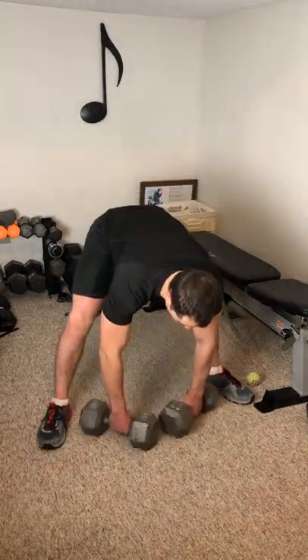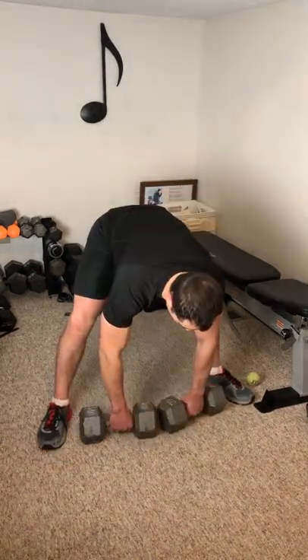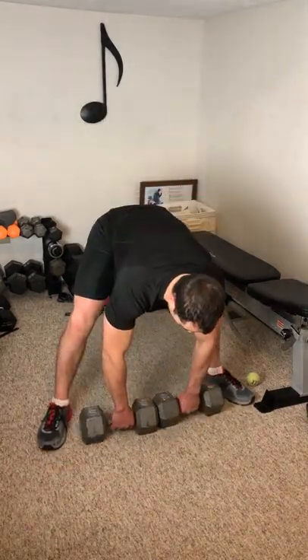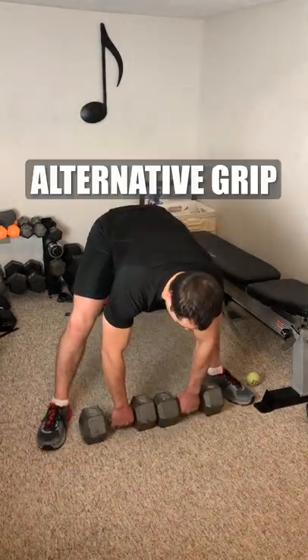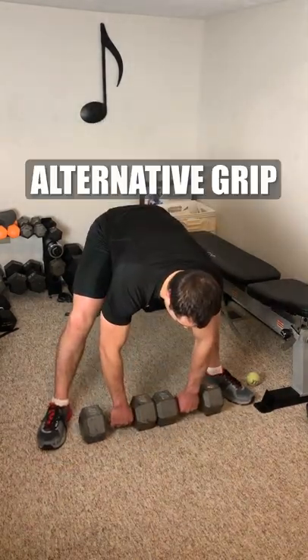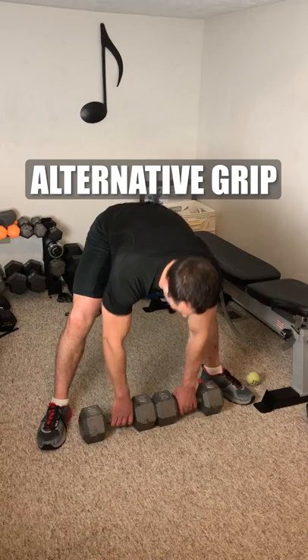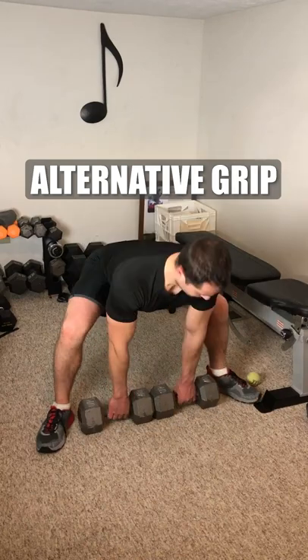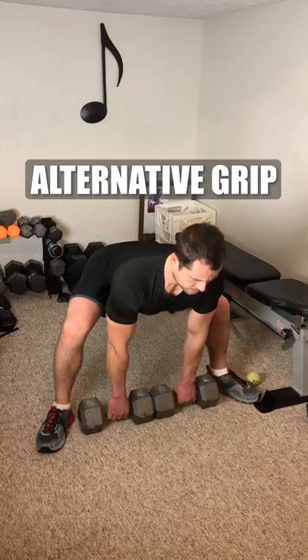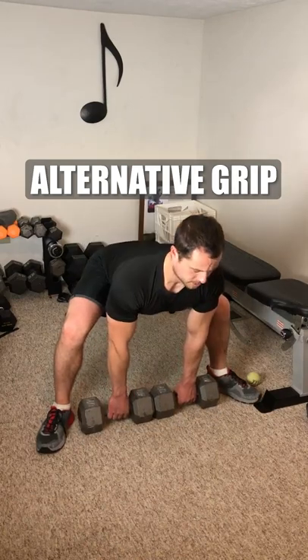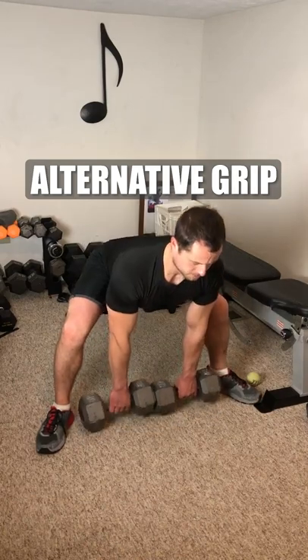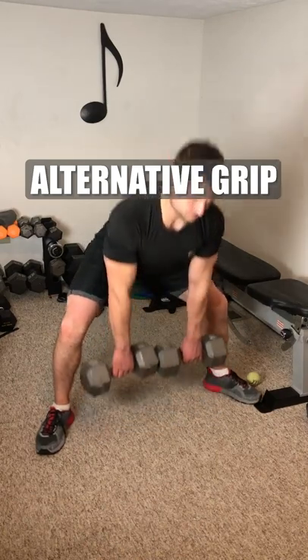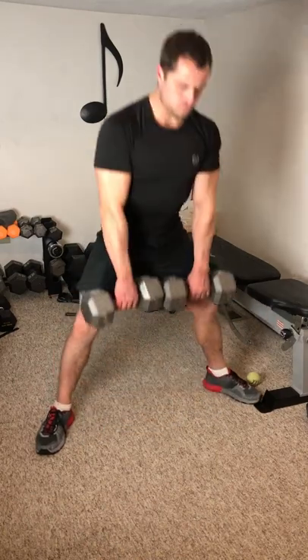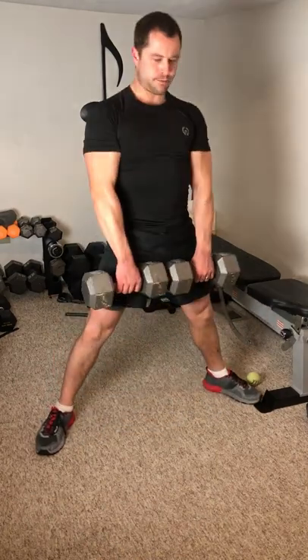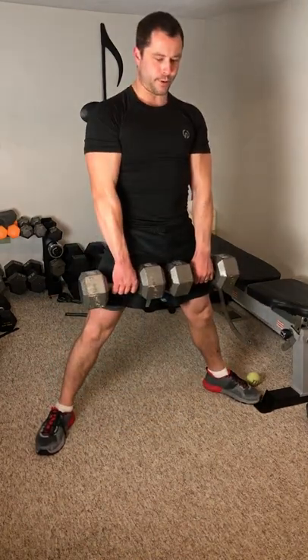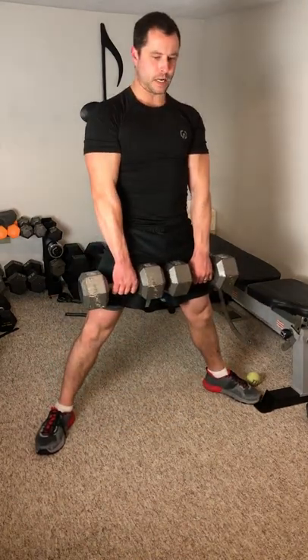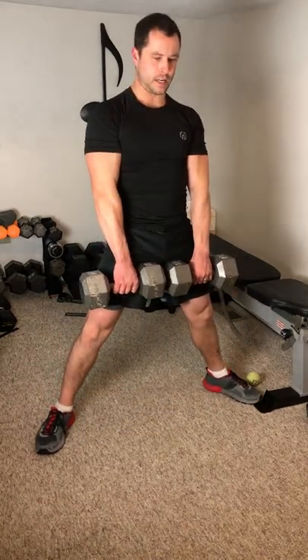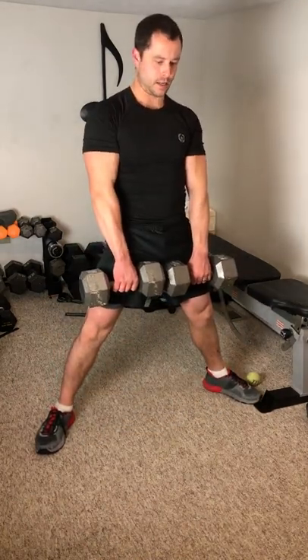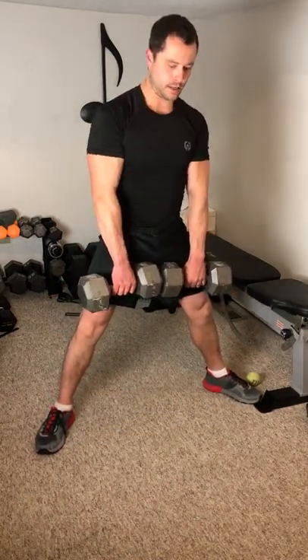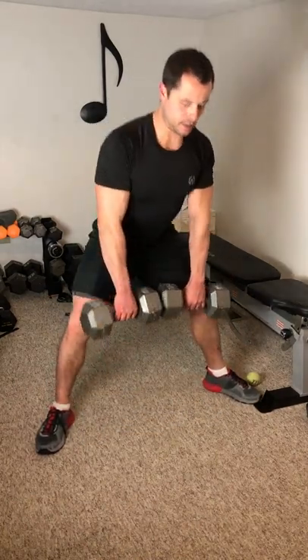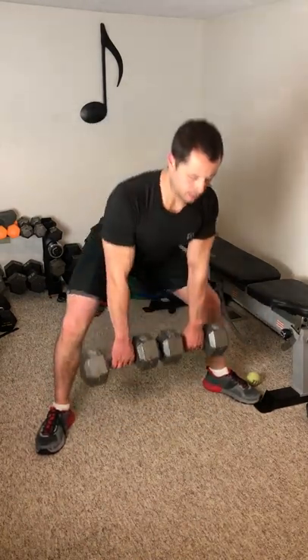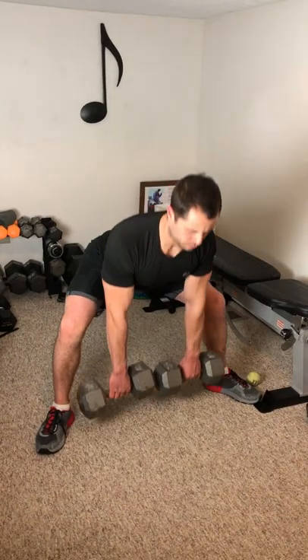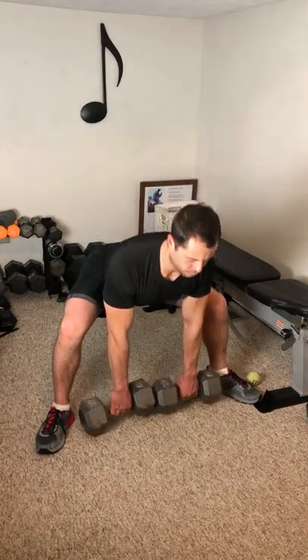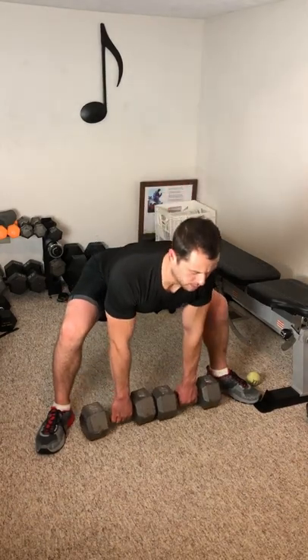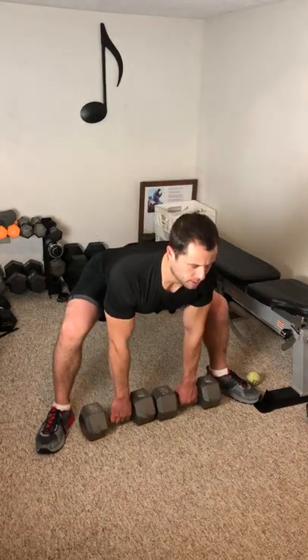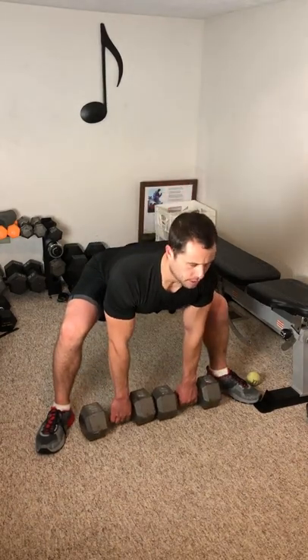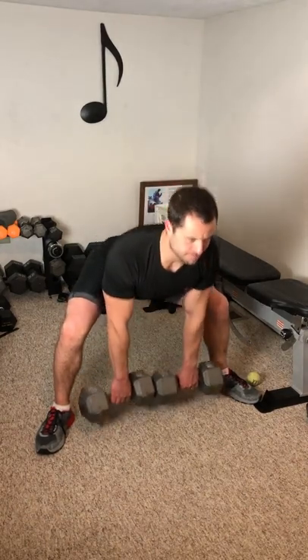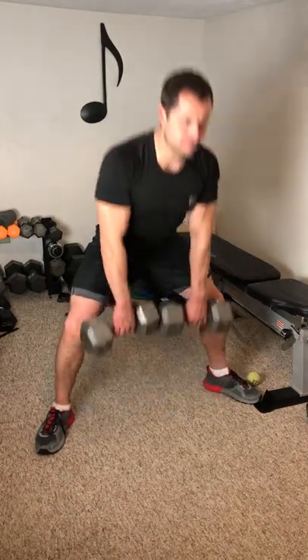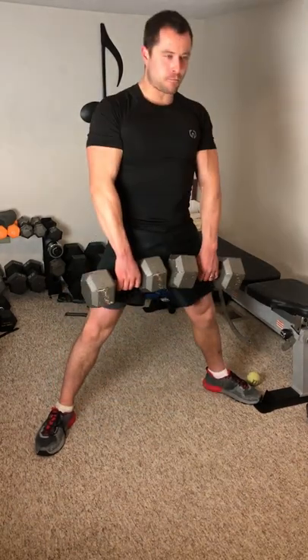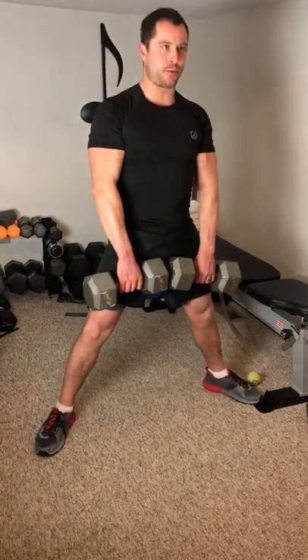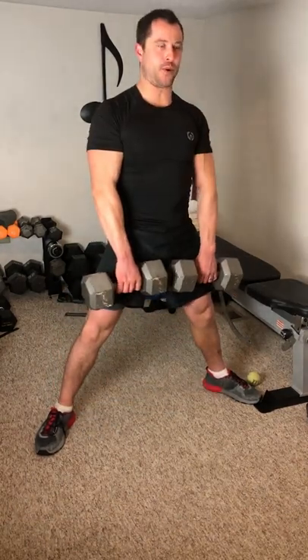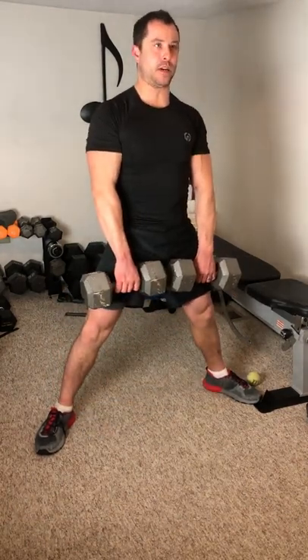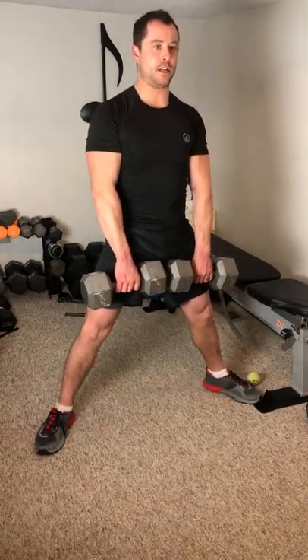With dumbbells, the sumo dumbbell deadlift can sometimes make it much easier for you to get your butt down and keep your upper body upright, since using dumbbells it can be harder to grab and keep in the right position as the dumbbells are lower to the ground than a traditional barbell.